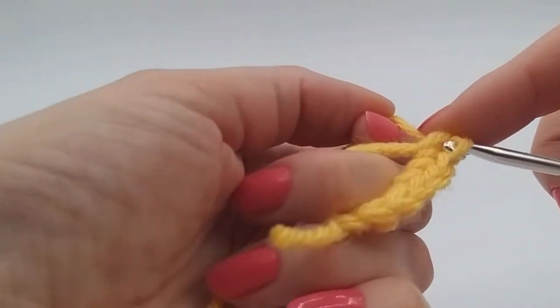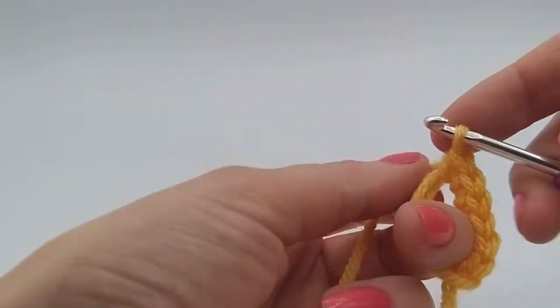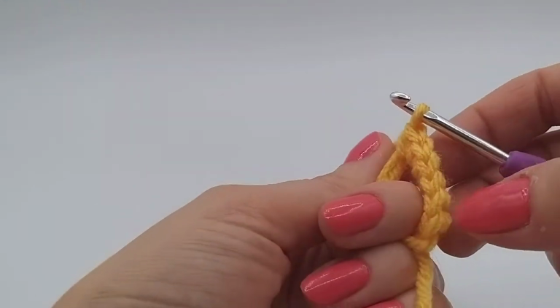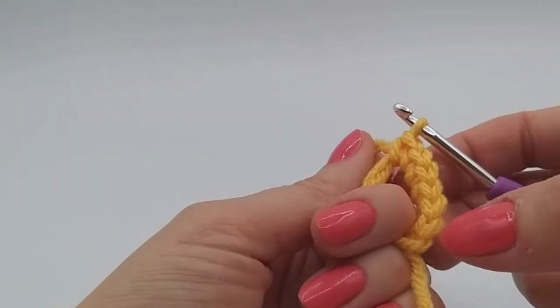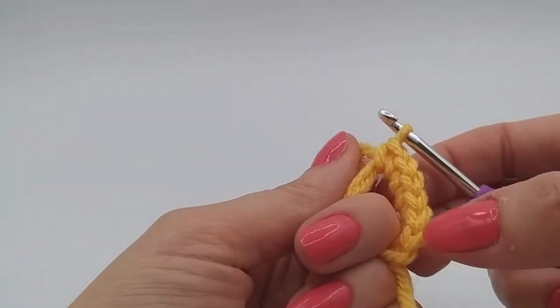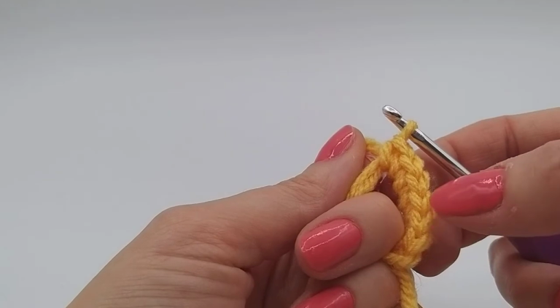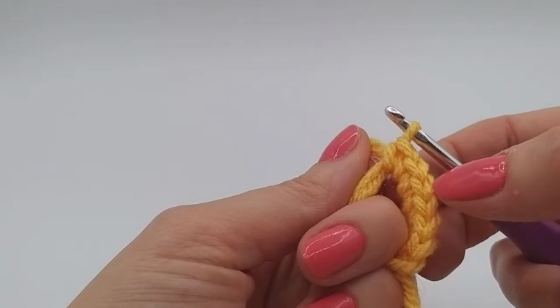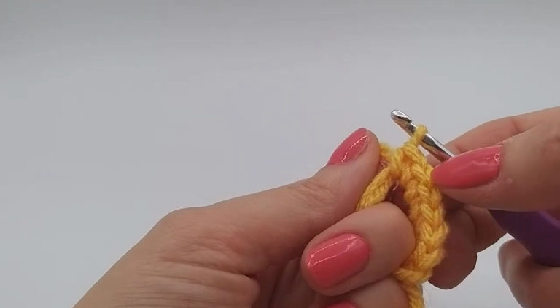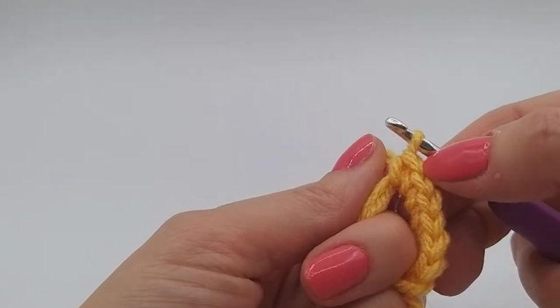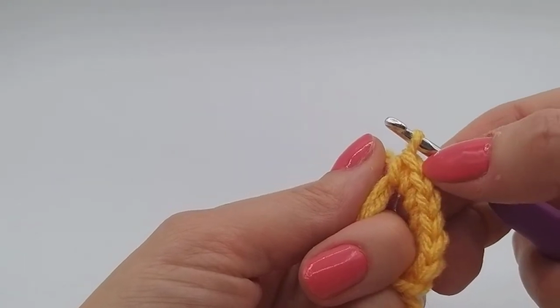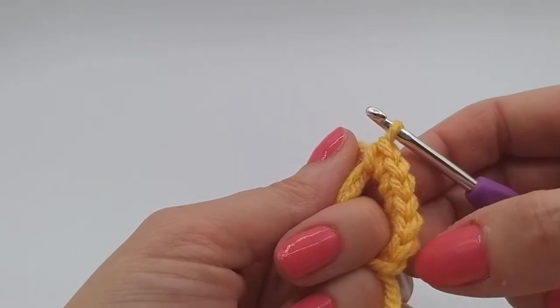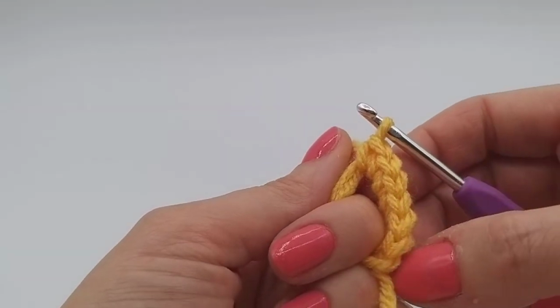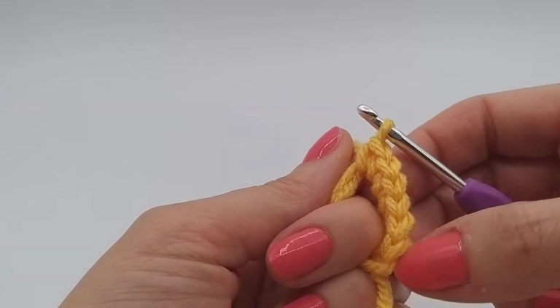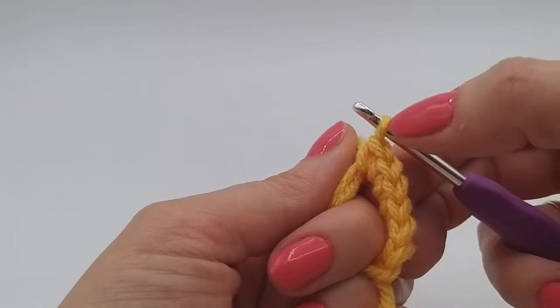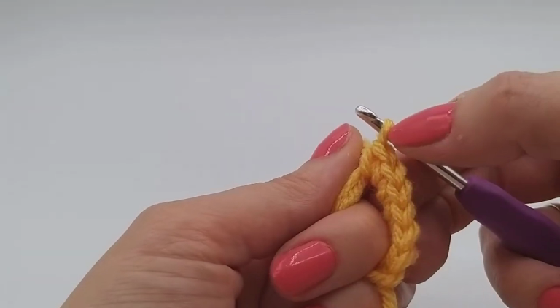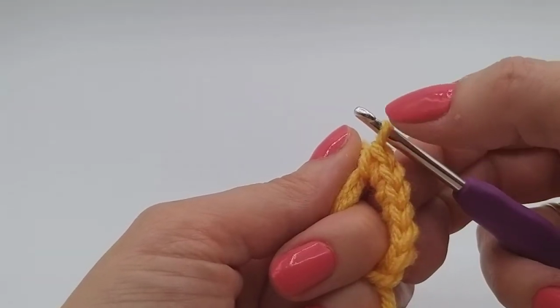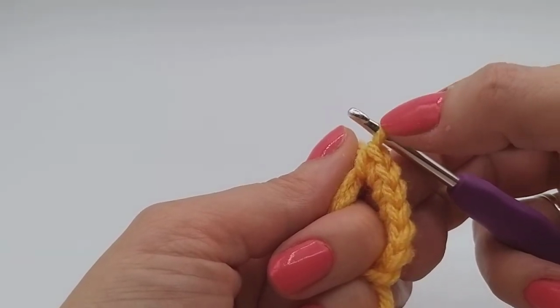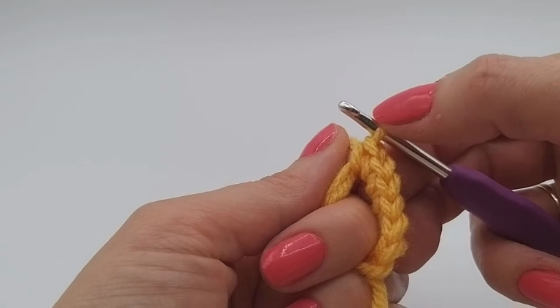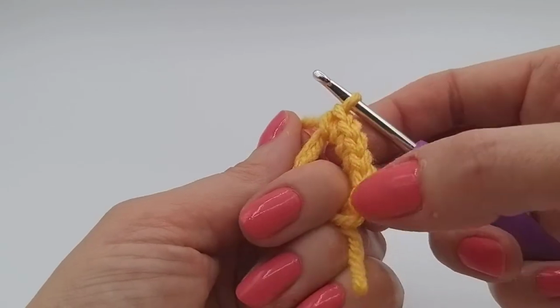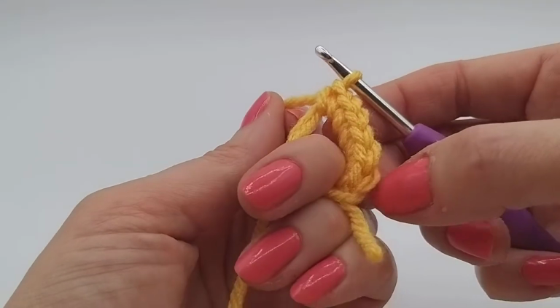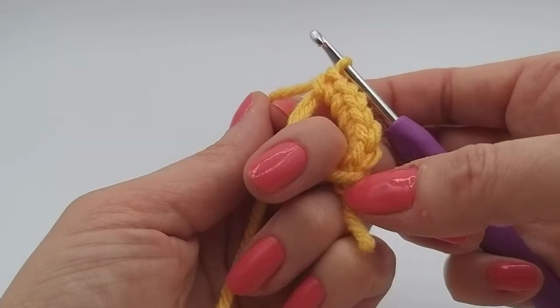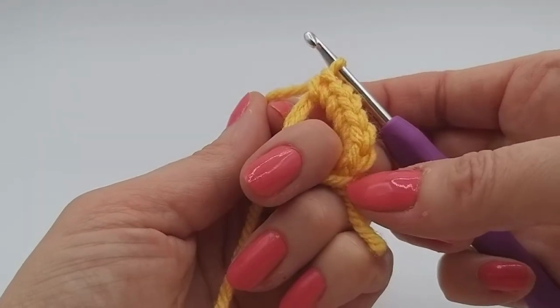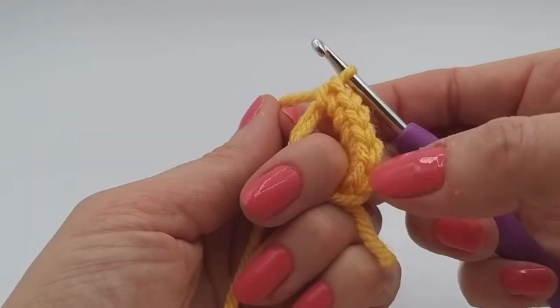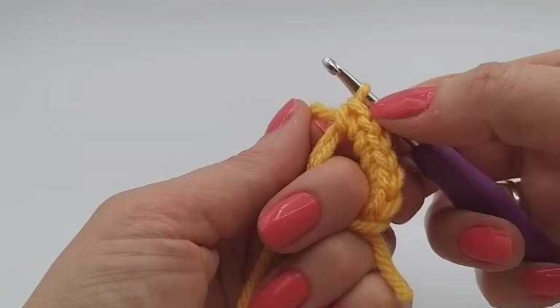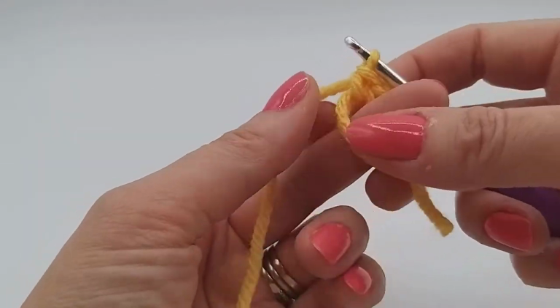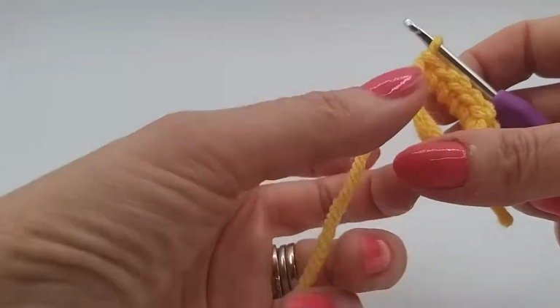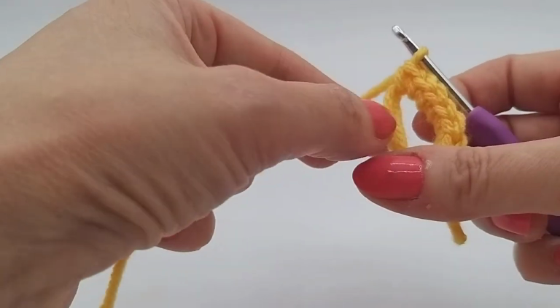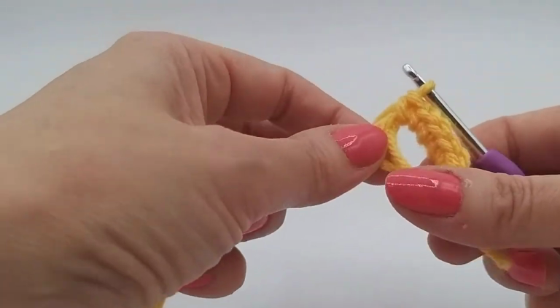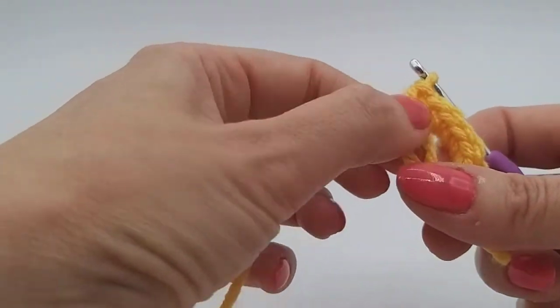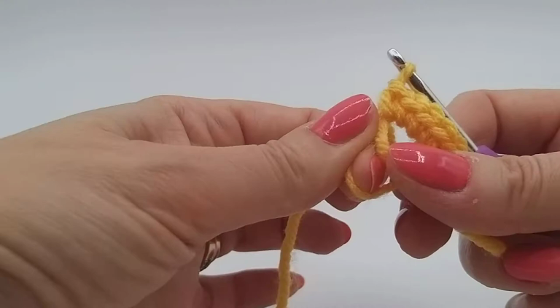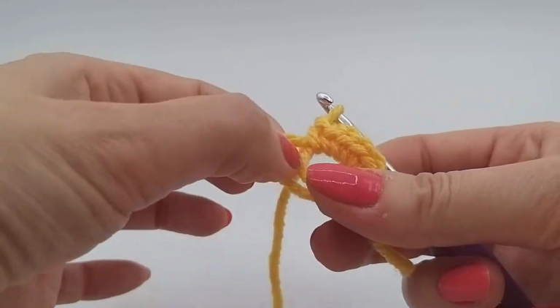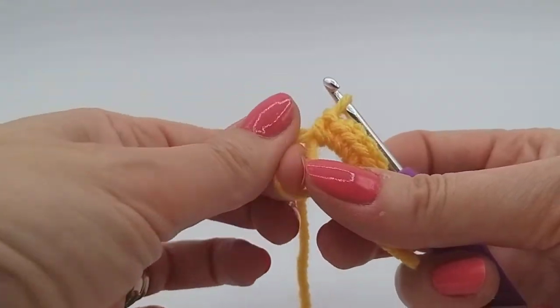I'm just going to check there — one, two, three, four, five, six. We're counting the V's and we're ignoring the loop on our hook, that's just our working yarn. And we're ignoring the knot at the bottom. So we've got six. So we're going to close our magic circle.